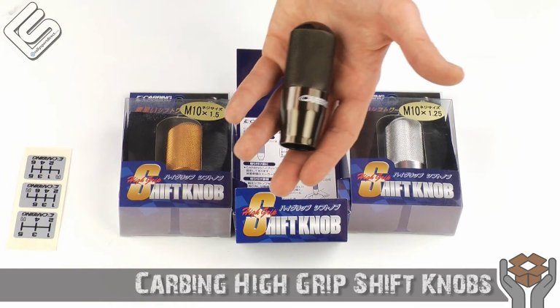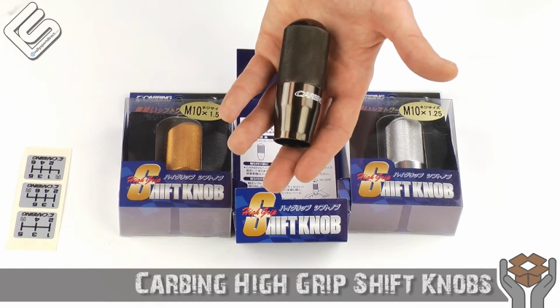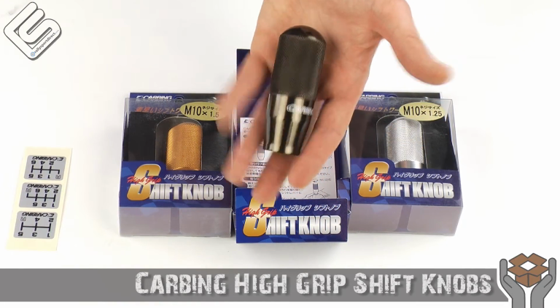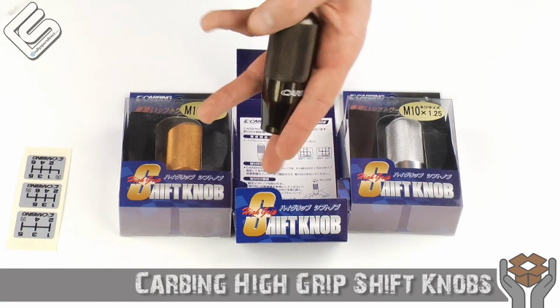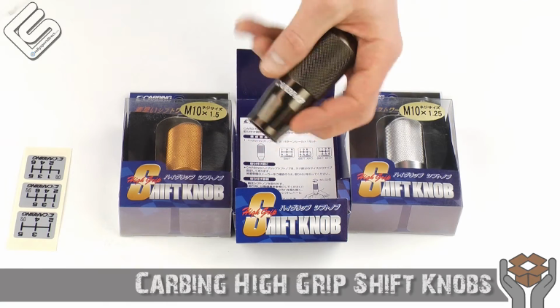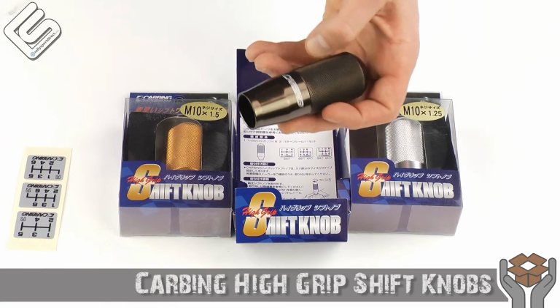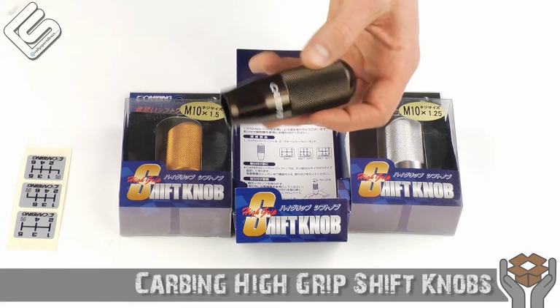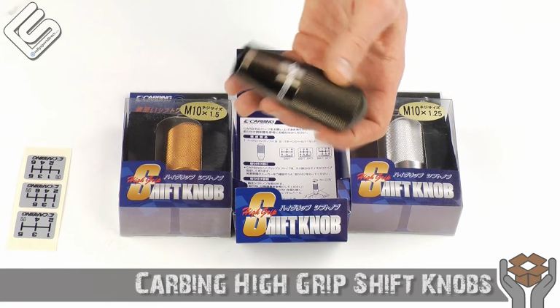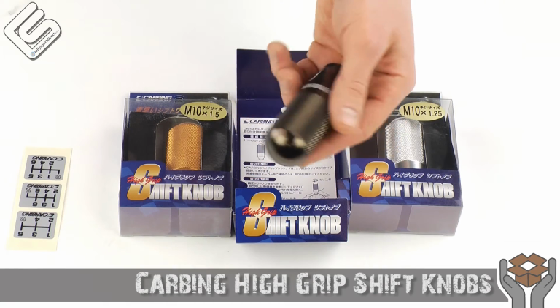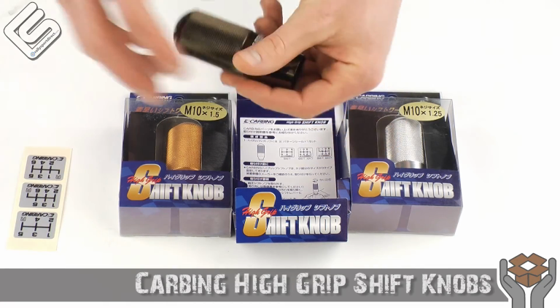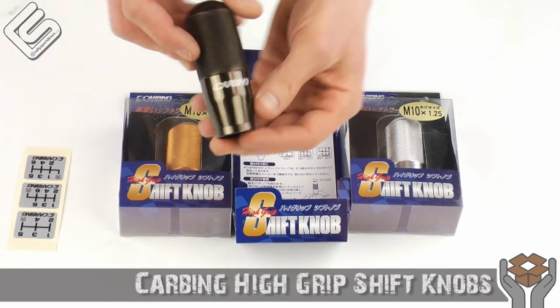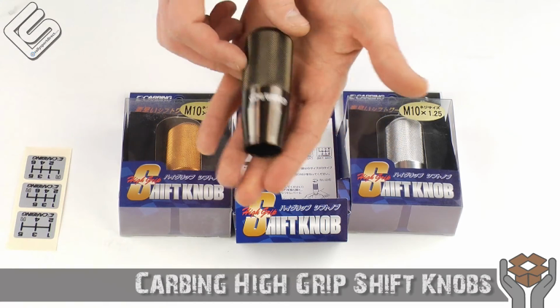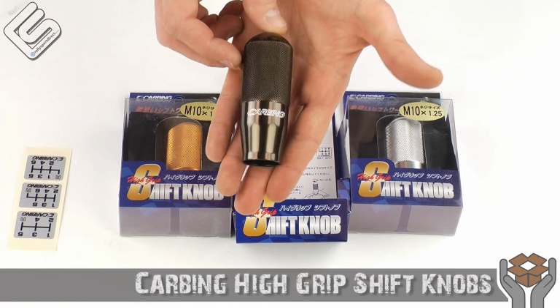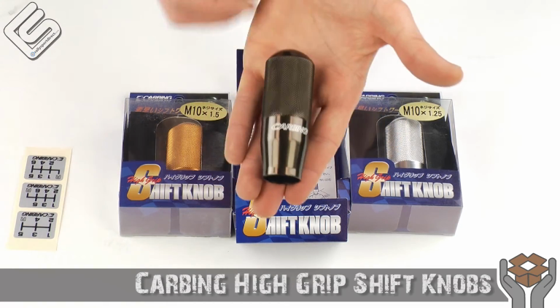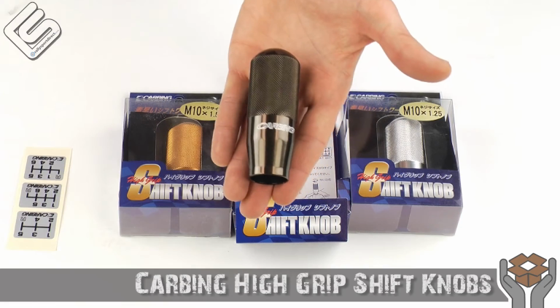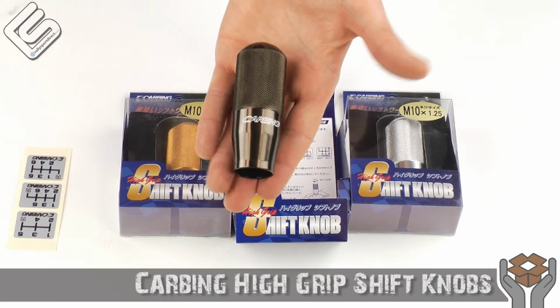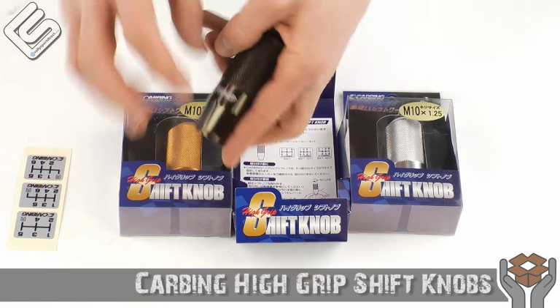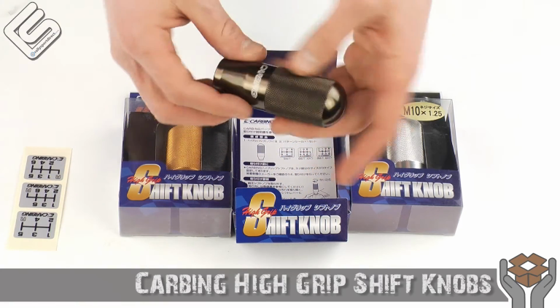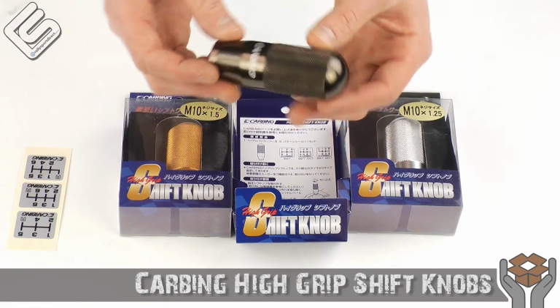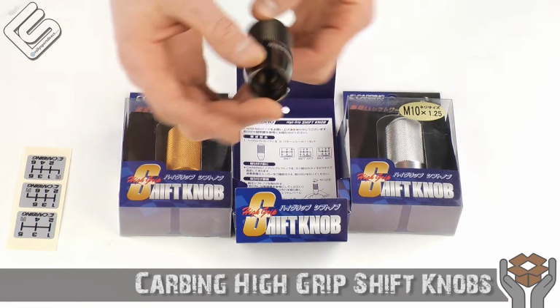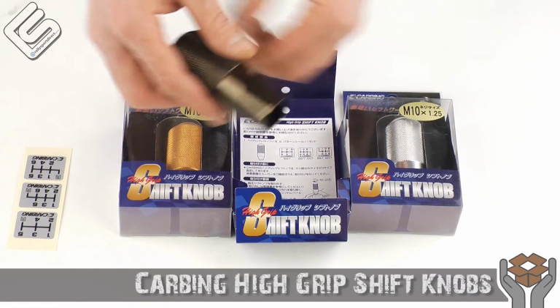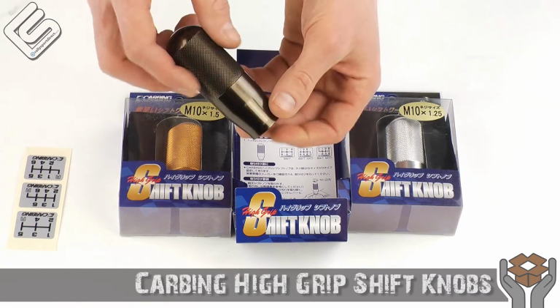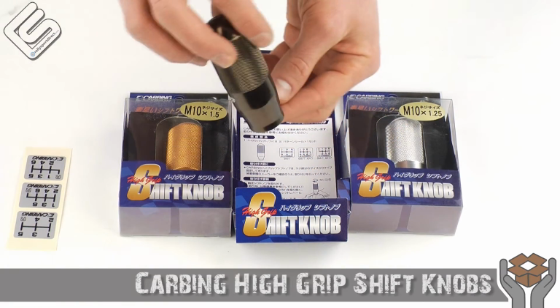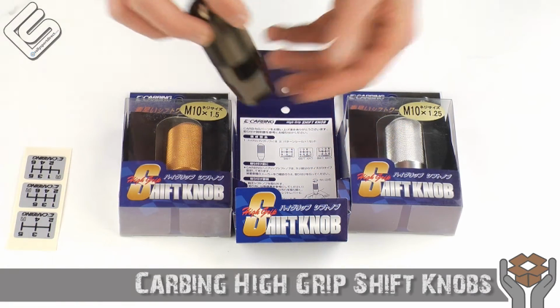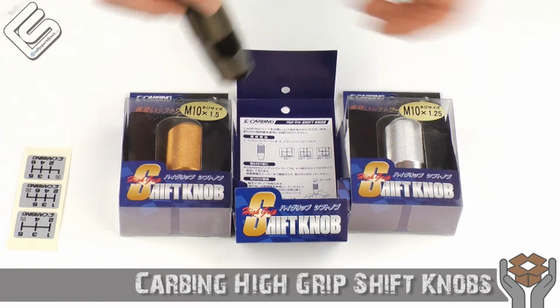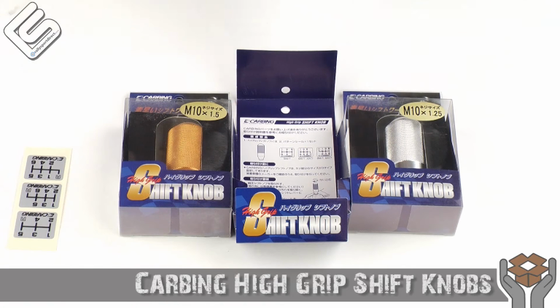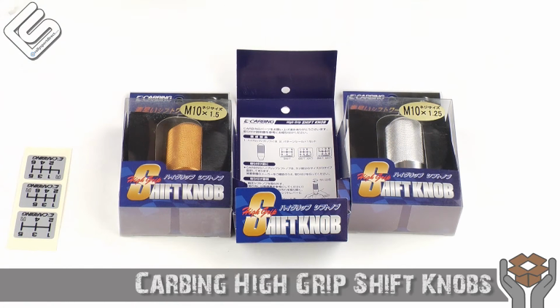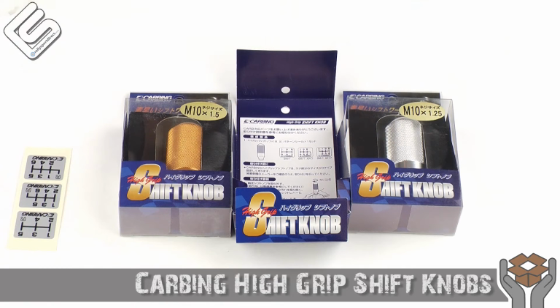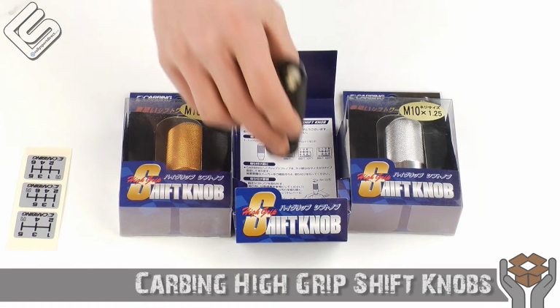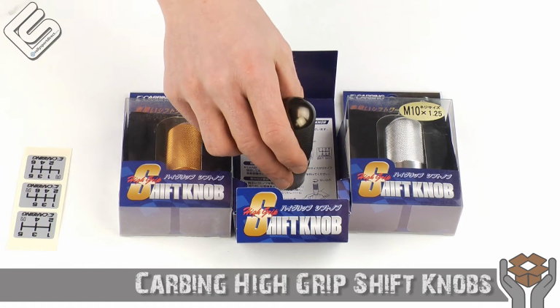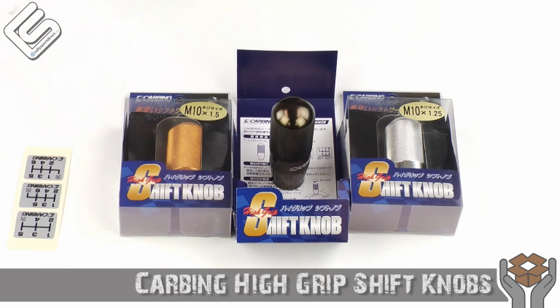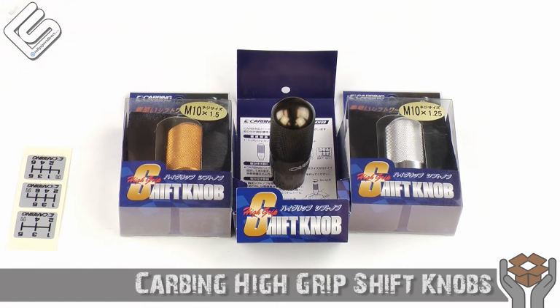This is going to be great for anybody looking to replace their stock shift knob, or even their aftermarket knob, just looking to go with something with a little bit different look, a little different feel. It's a great shift knob, check it out. That's all the time we've got for you tonight, guys. Thanks for checking out What's in the Box. We'll see you next time.